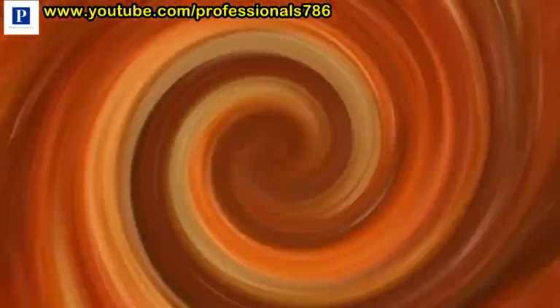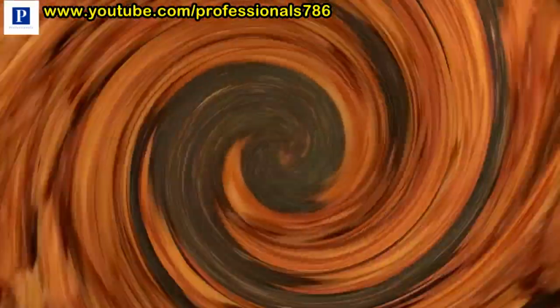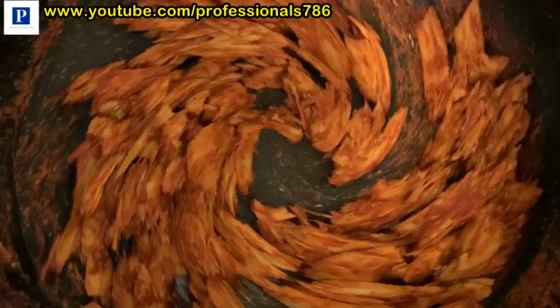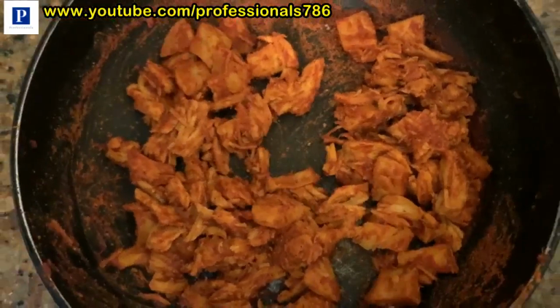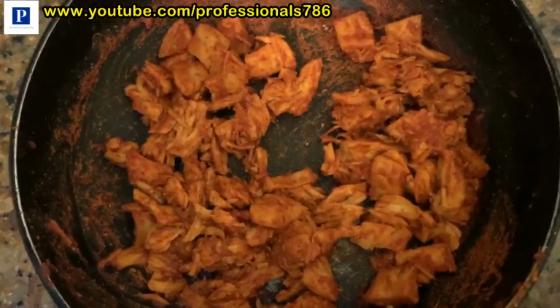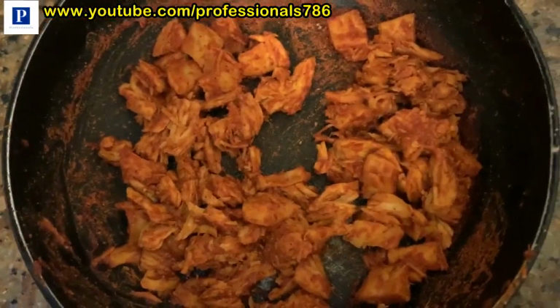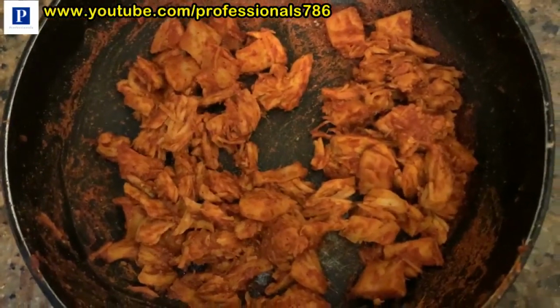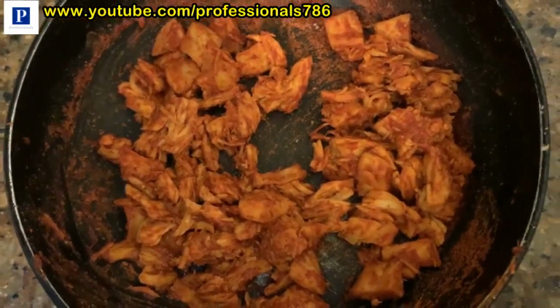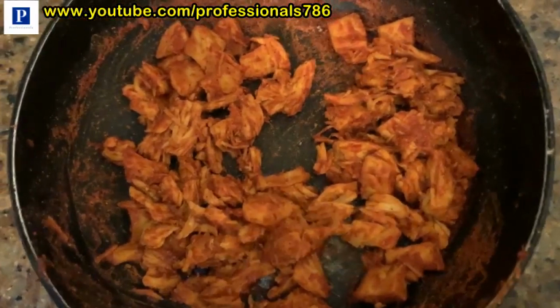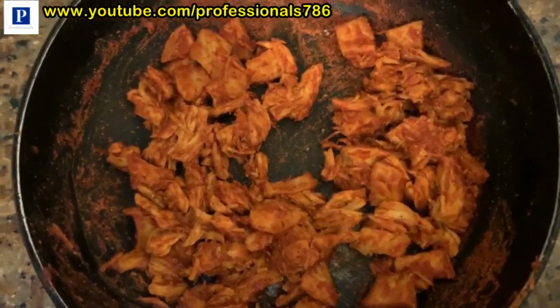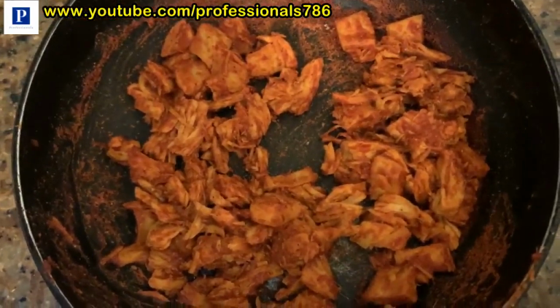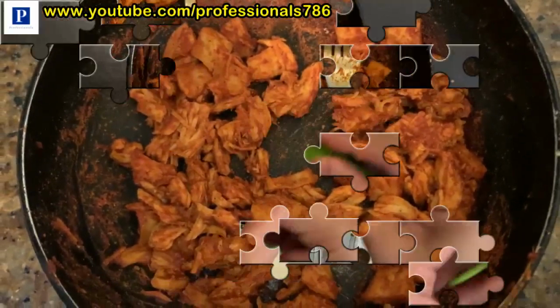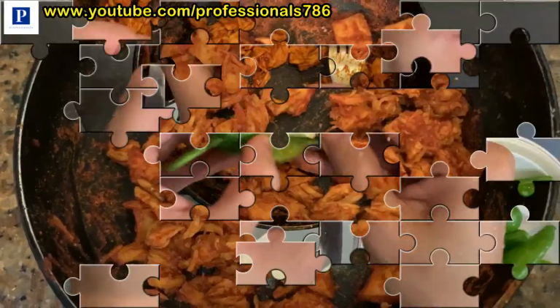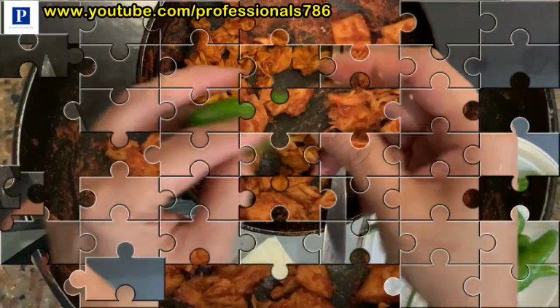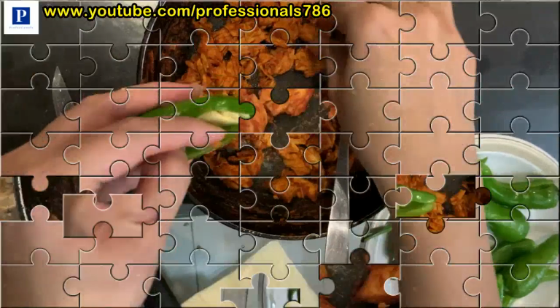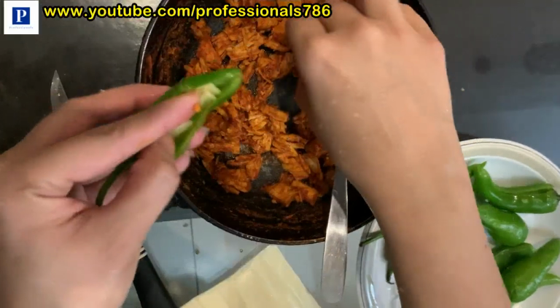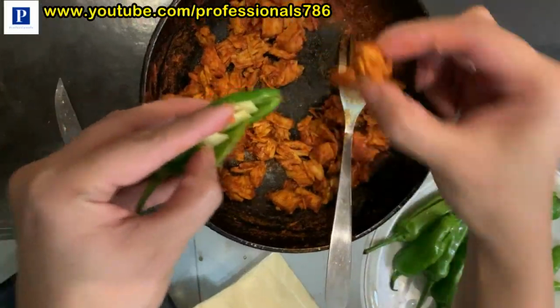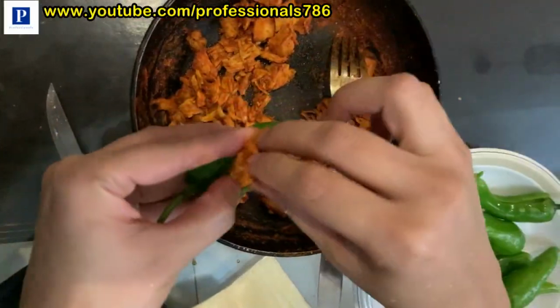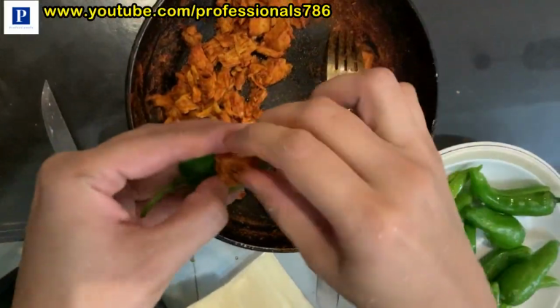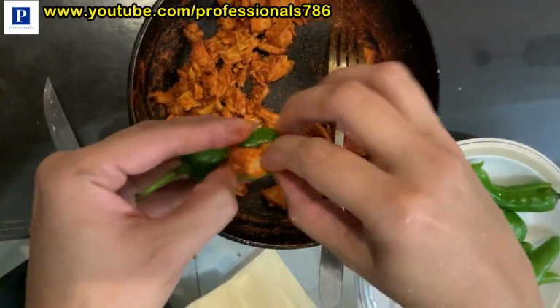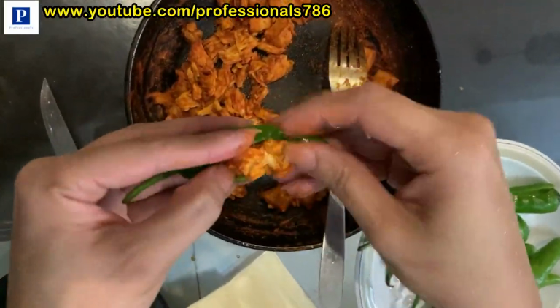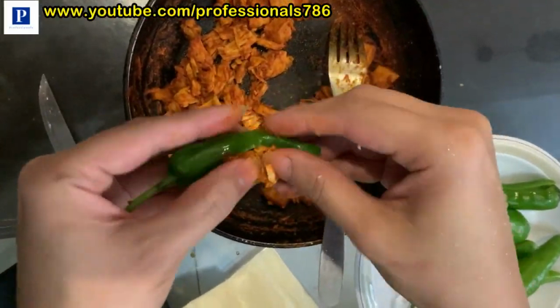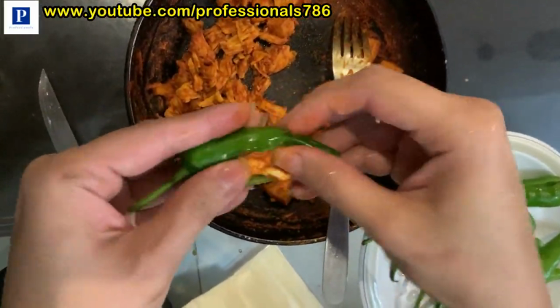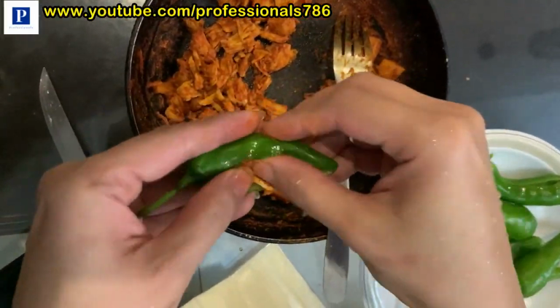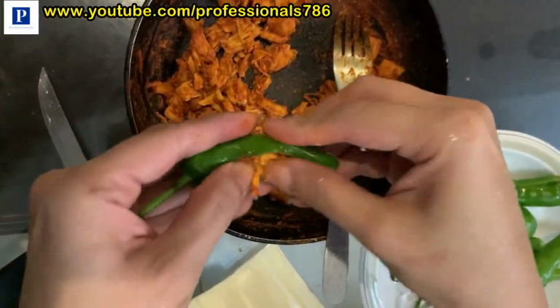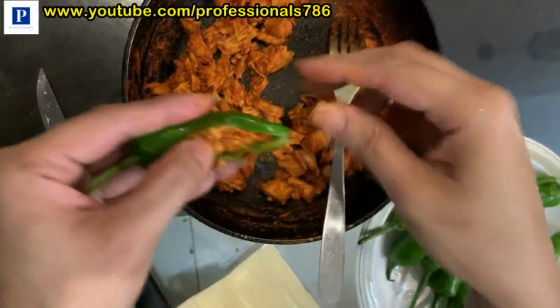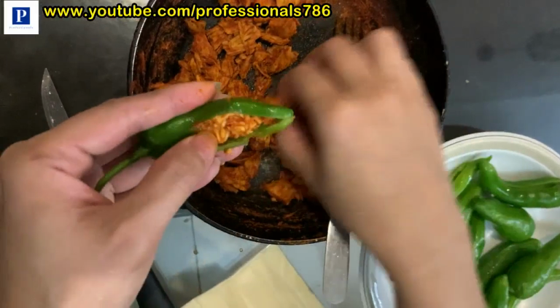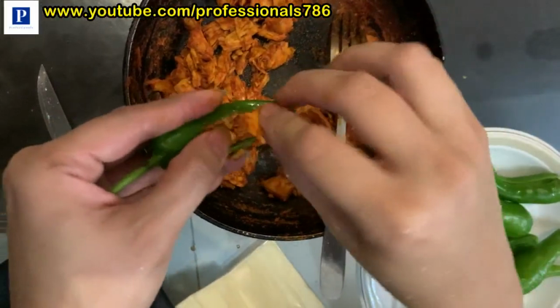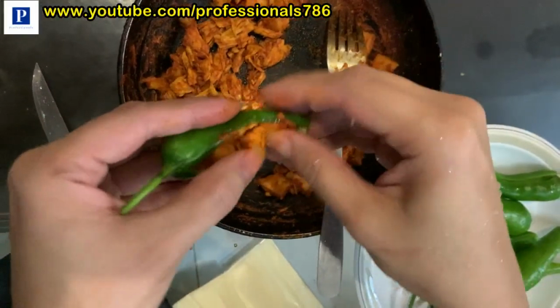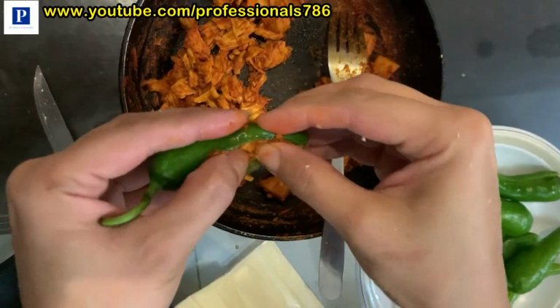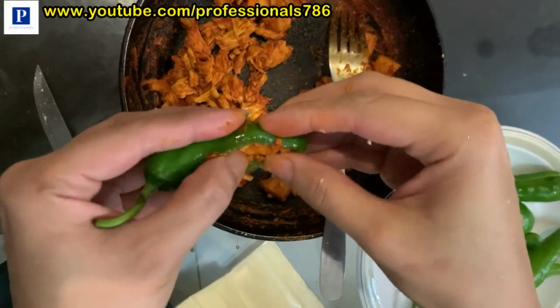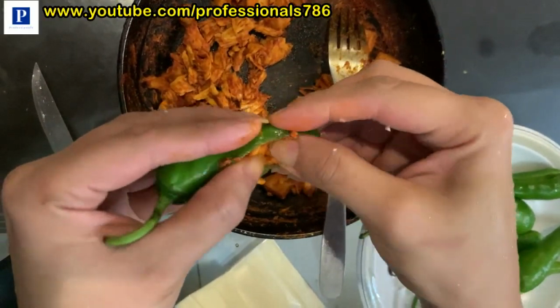Then we will cook the chicken for 2-3 minutes. Now we will add the filling — we will add cheese, then fill it into the chicken.